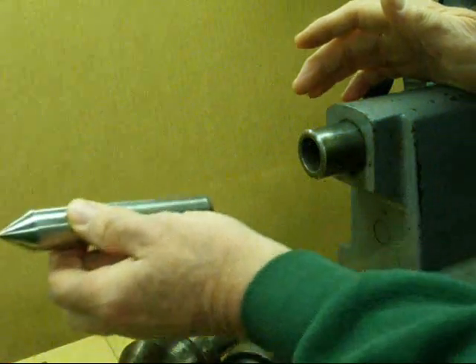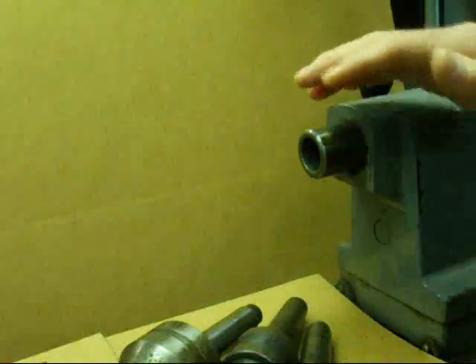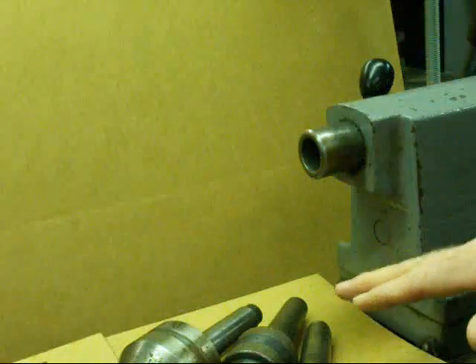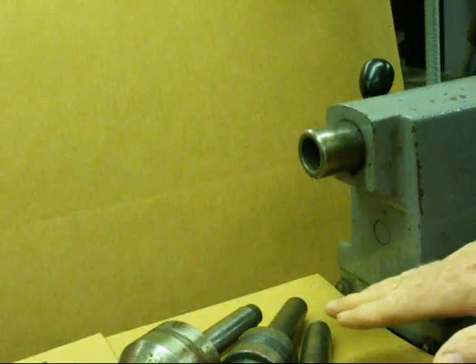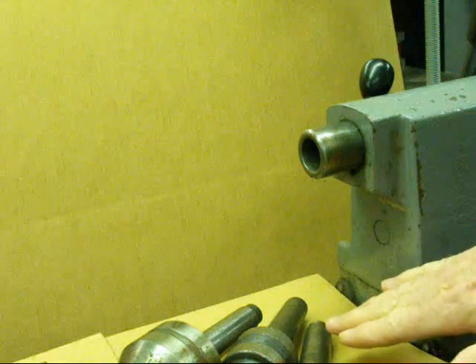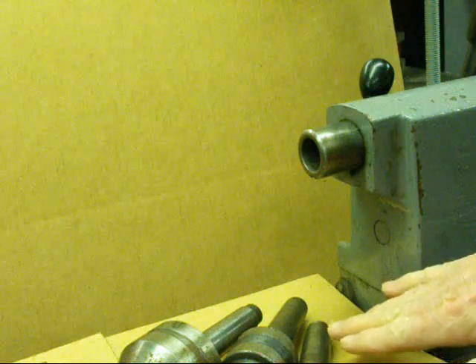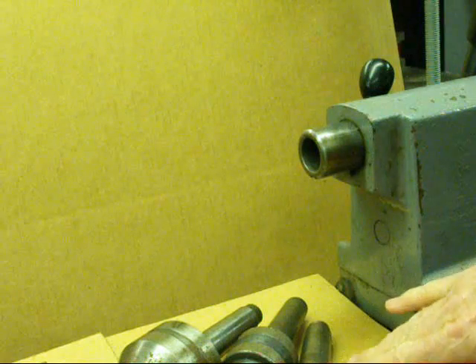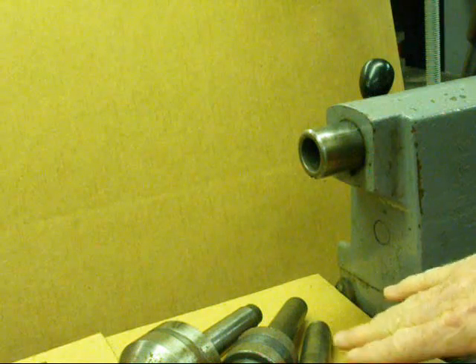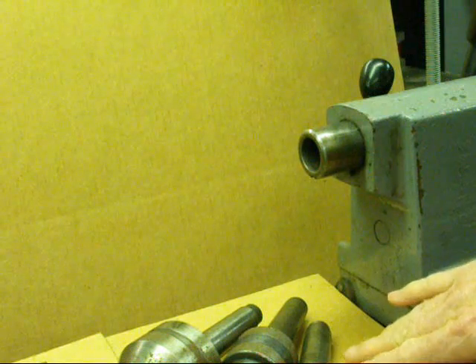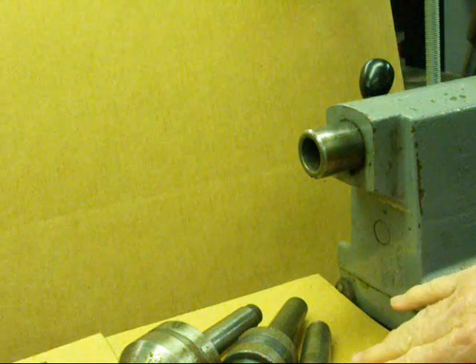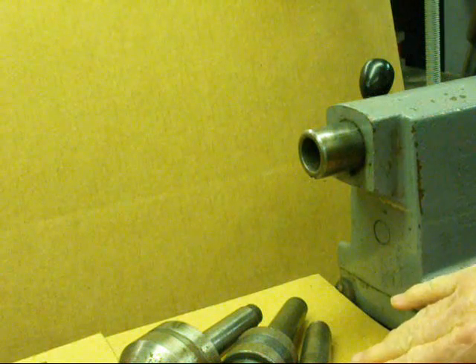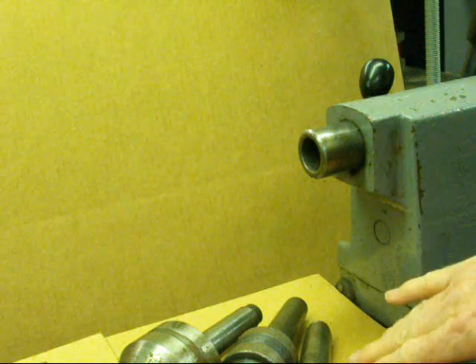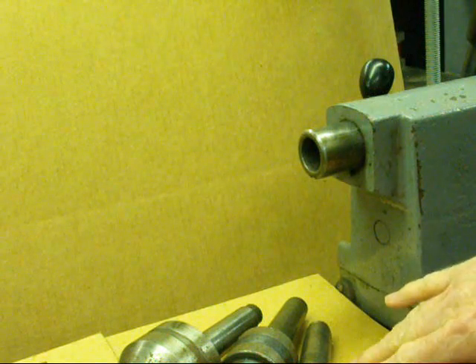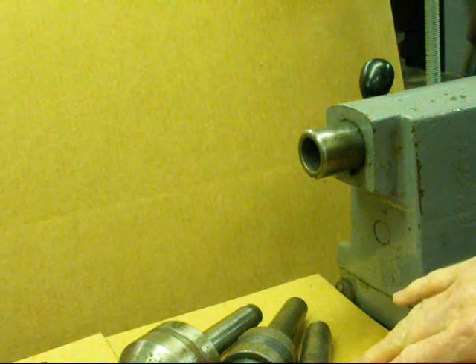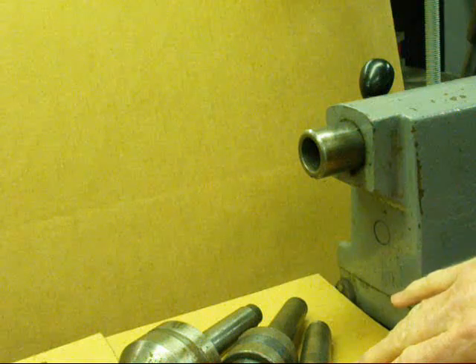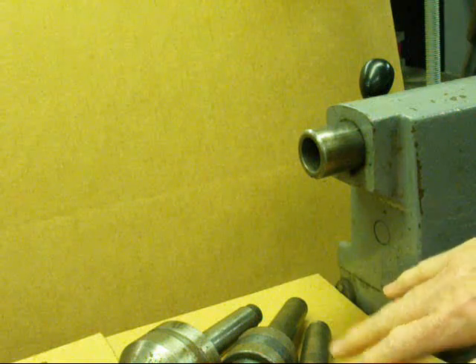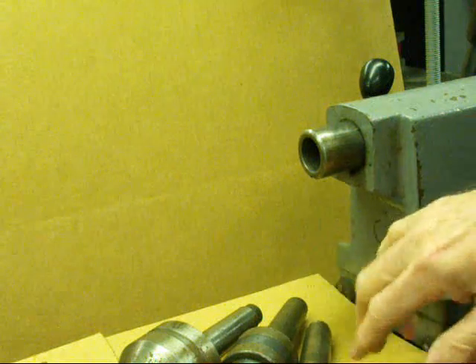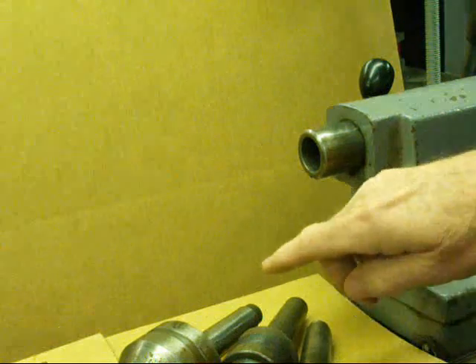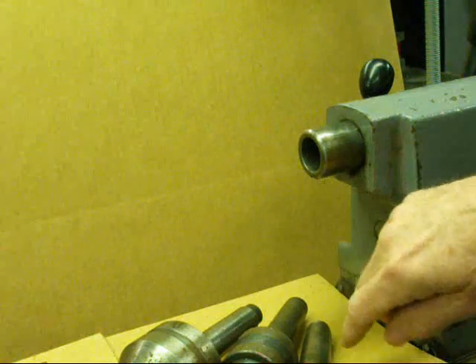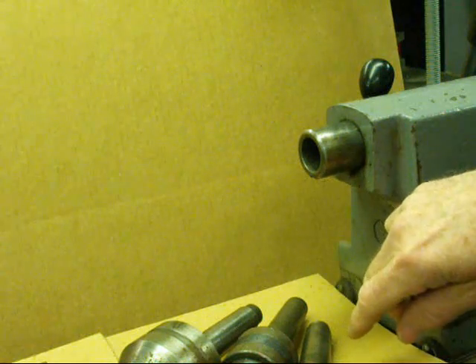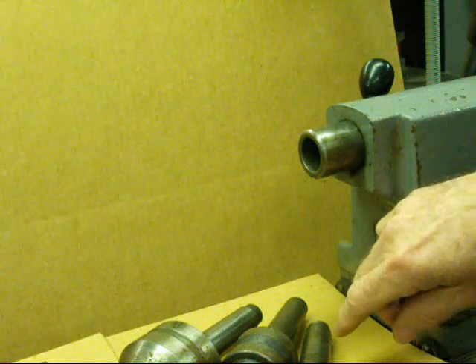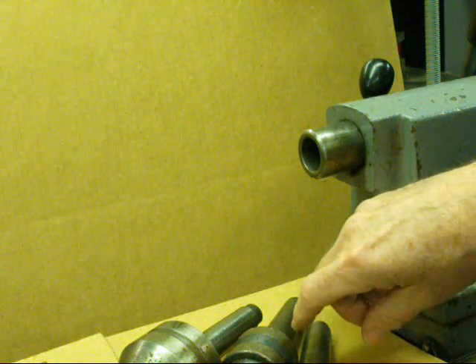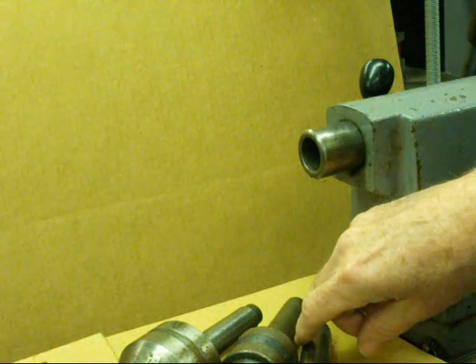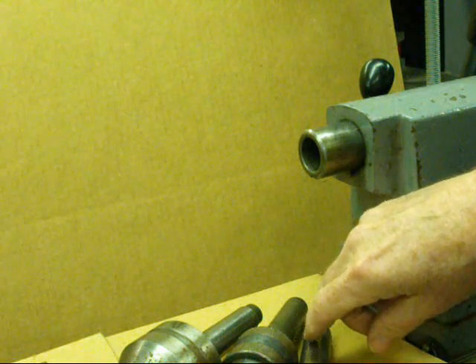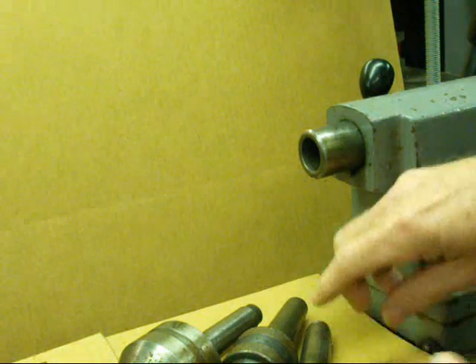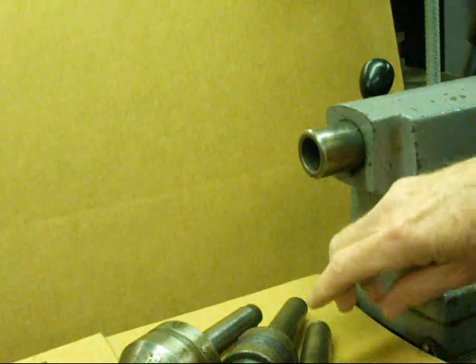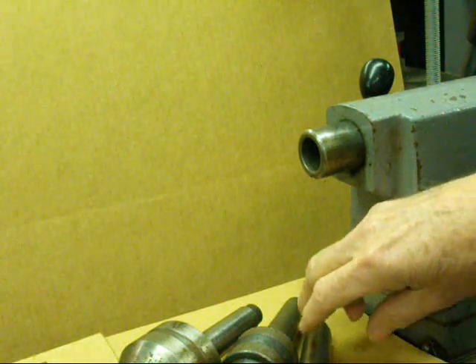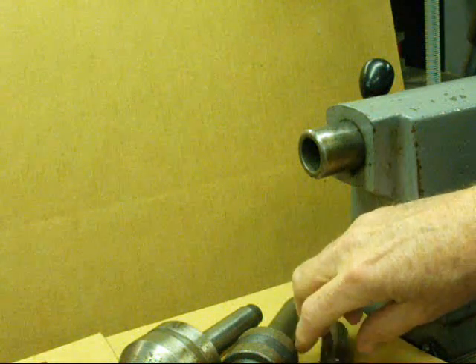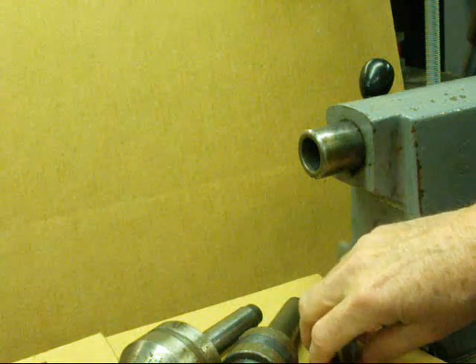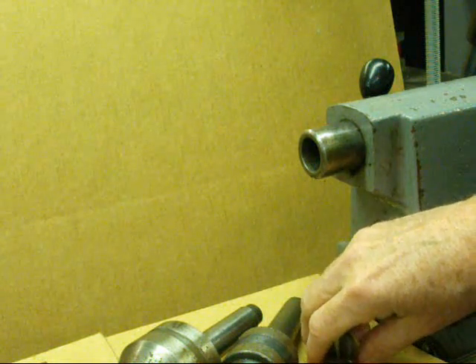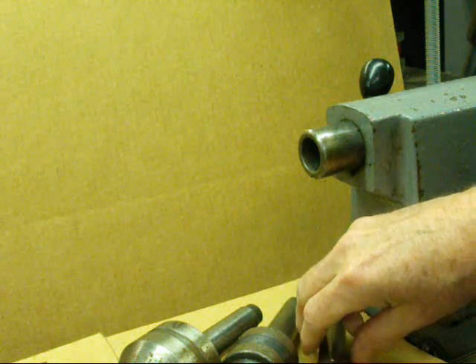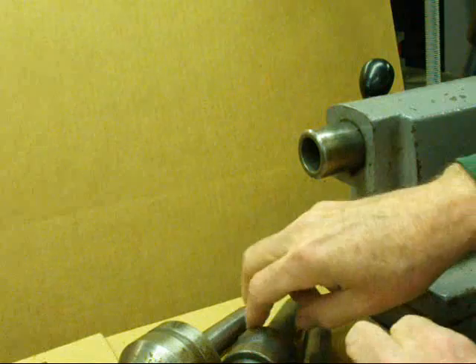Also notice that I set nothing on the lathe bed — it should always be protected. Especially never lay a file on it. Consider it to be a precision surface.